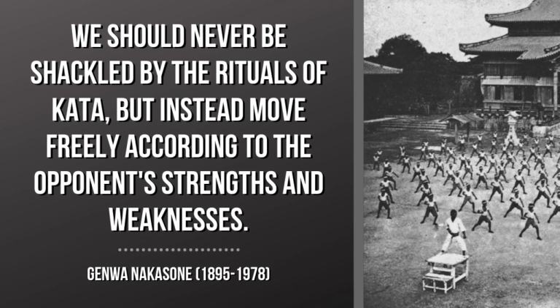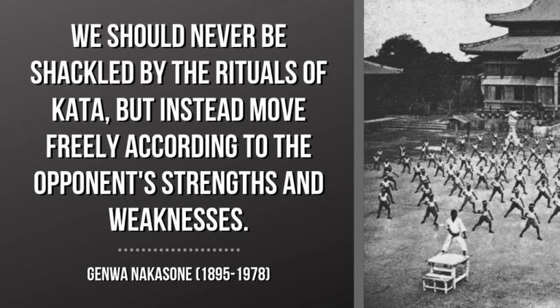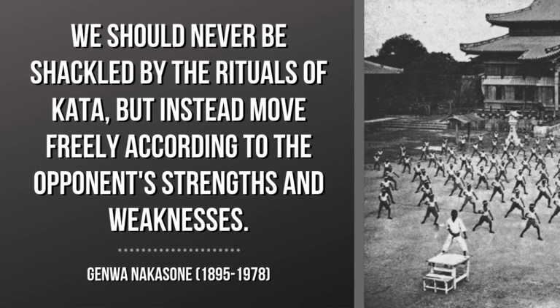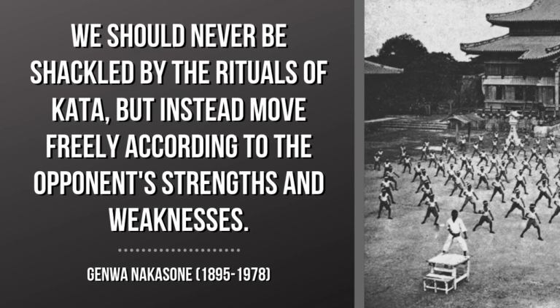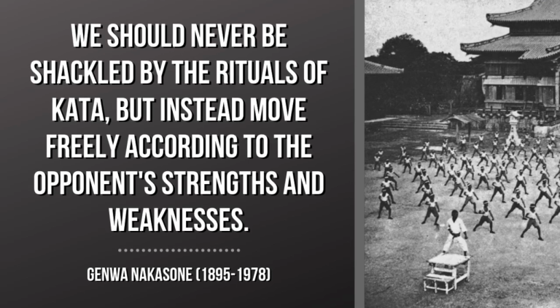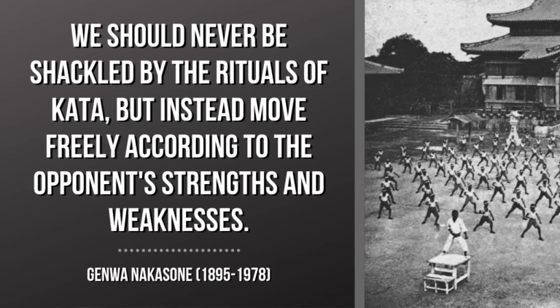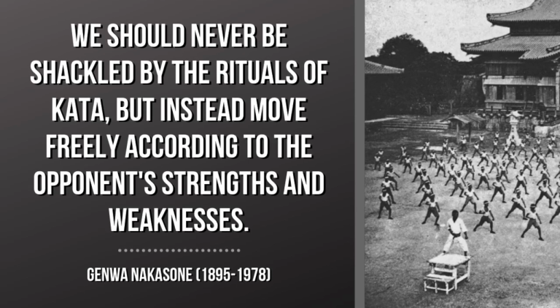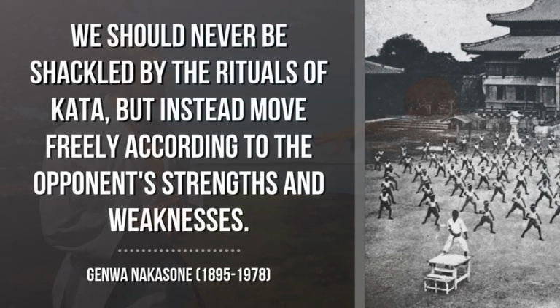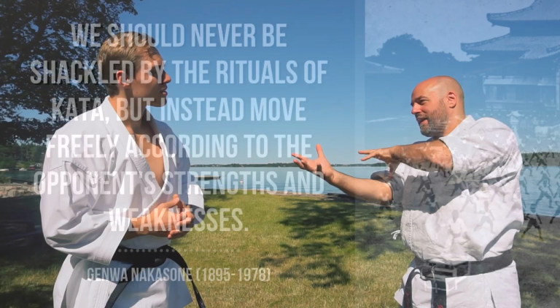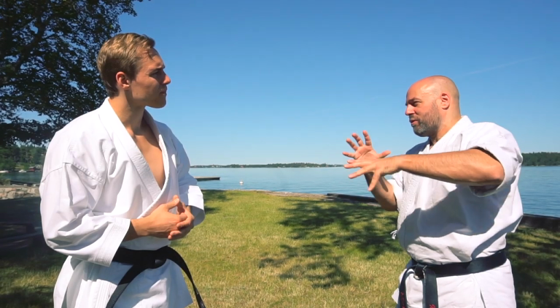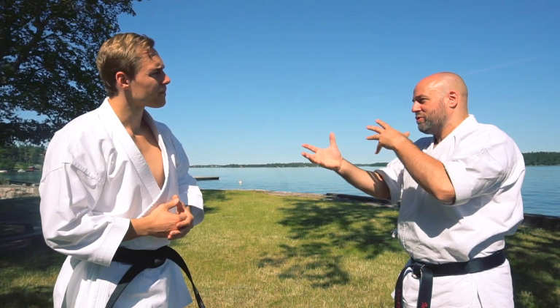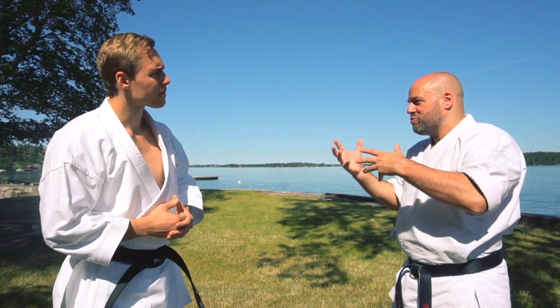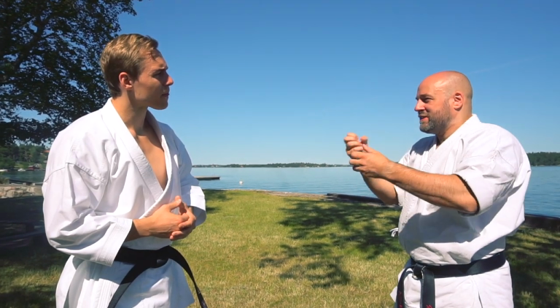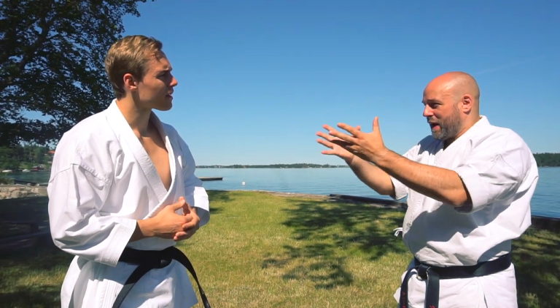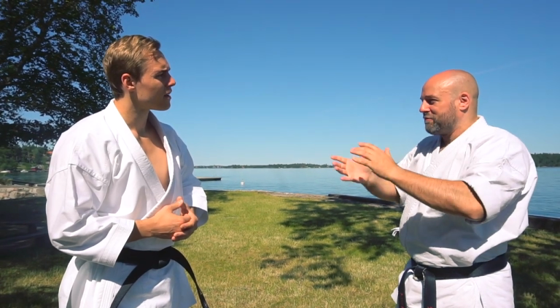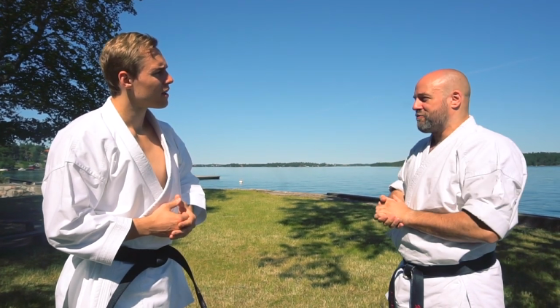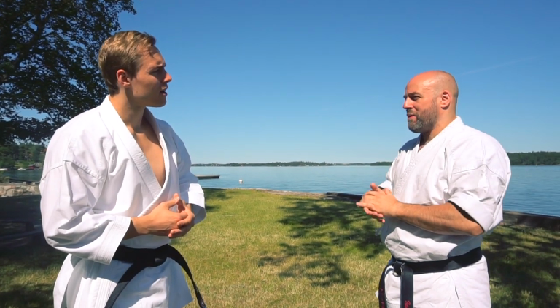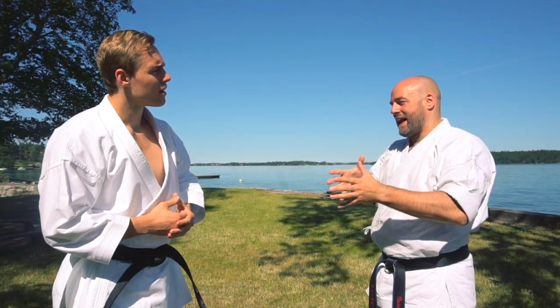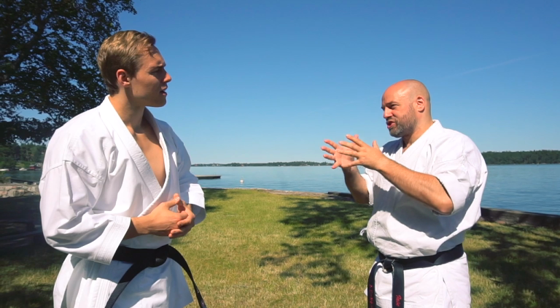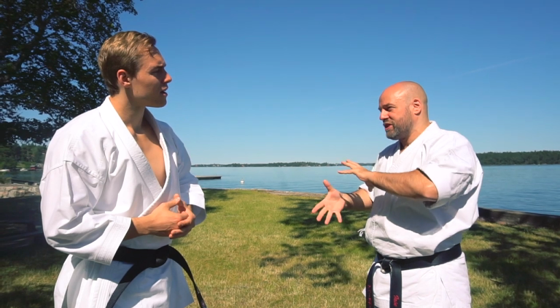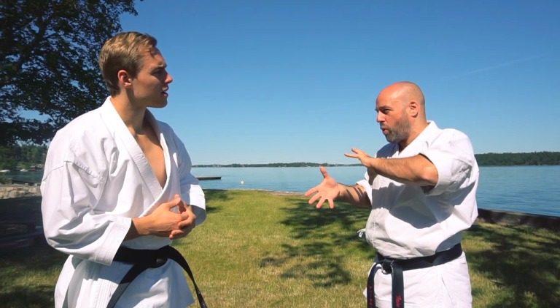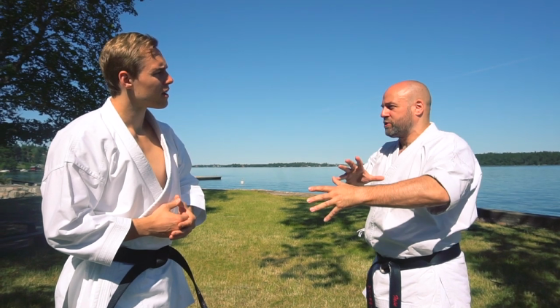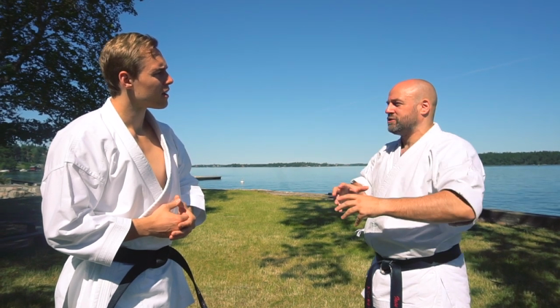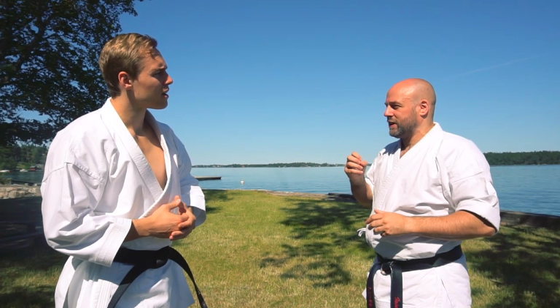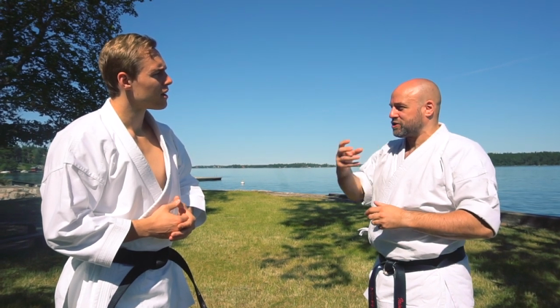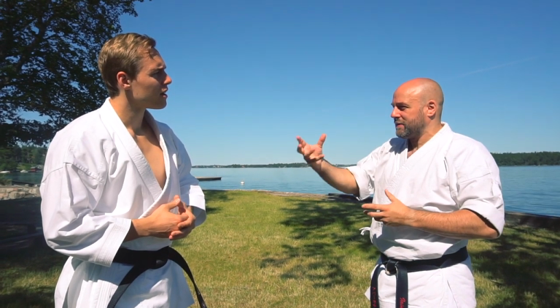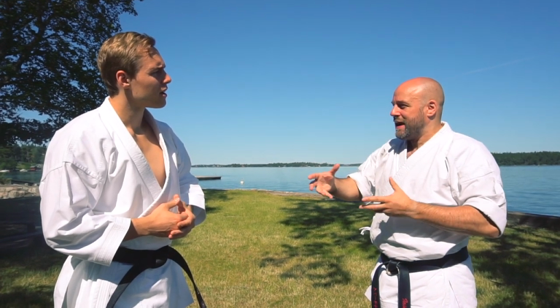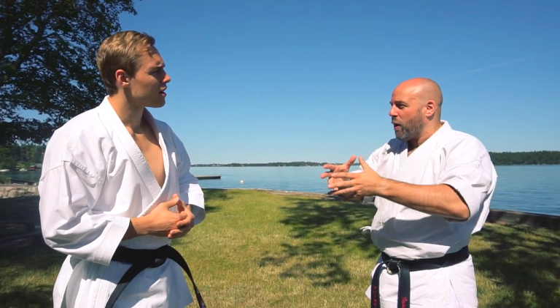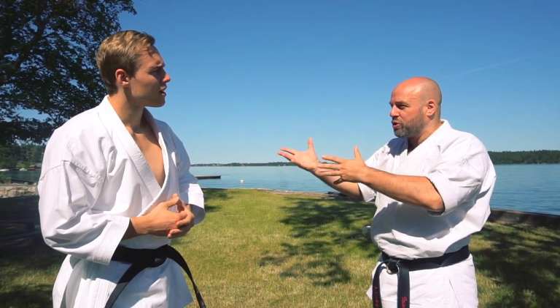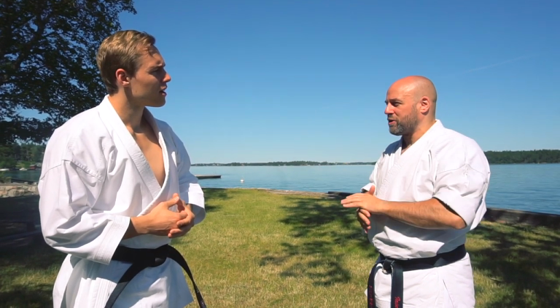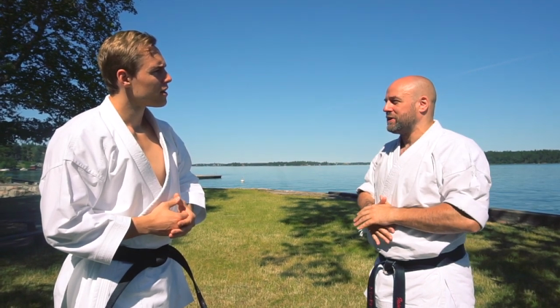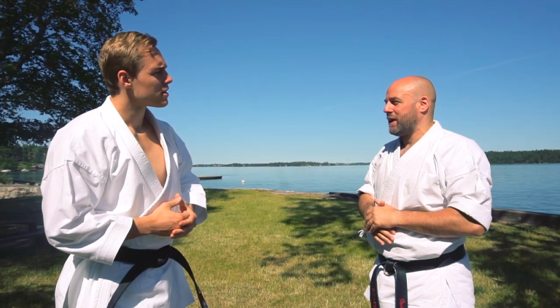So wherever you end up is where you need to be able to fight from, and the kata gives you options to illustrate how you could possibly do that.